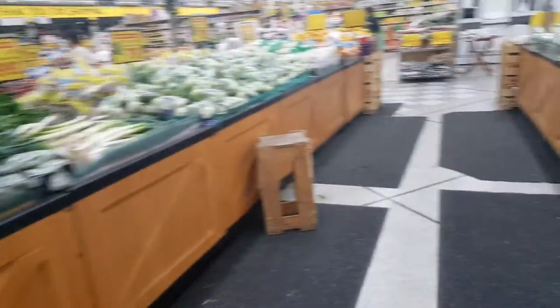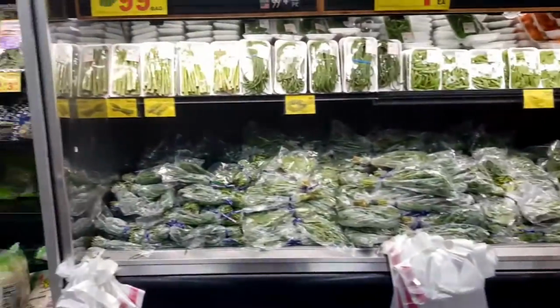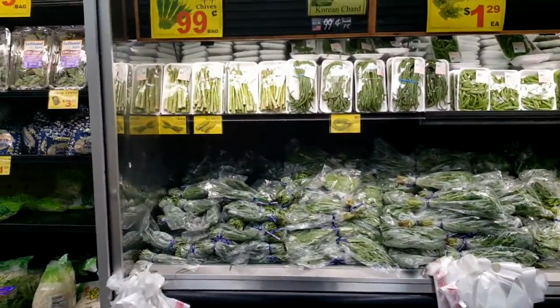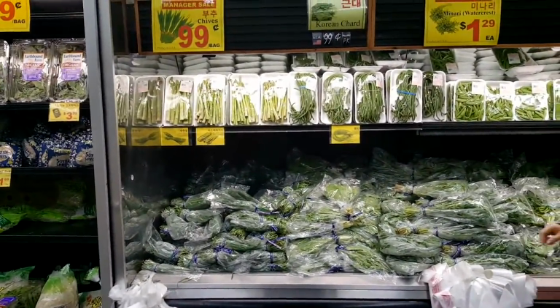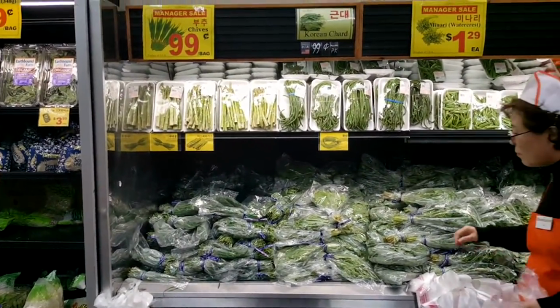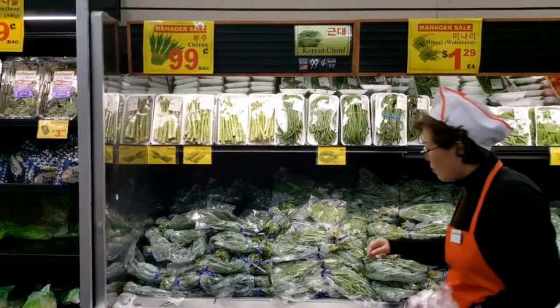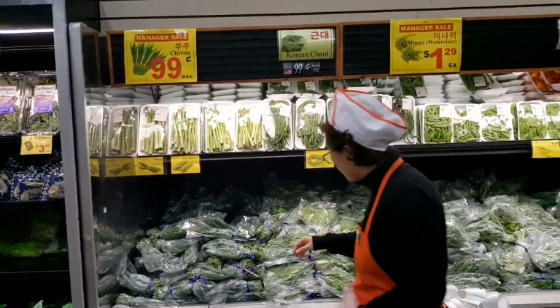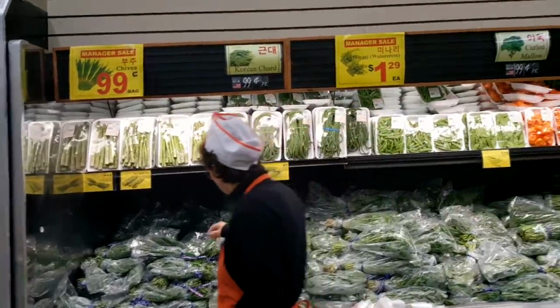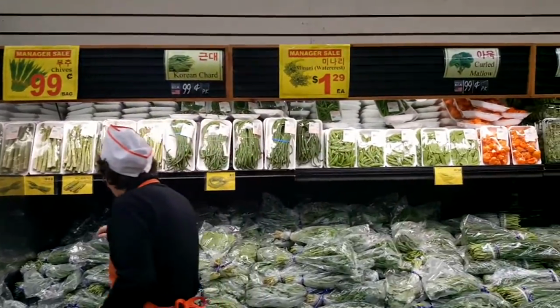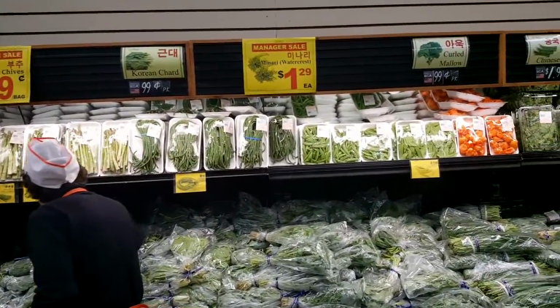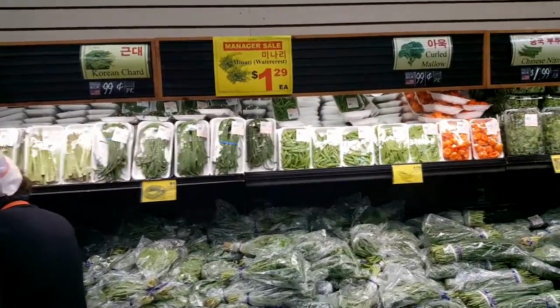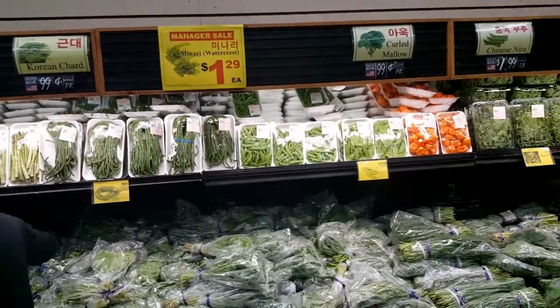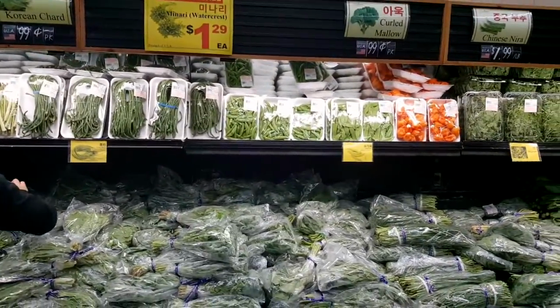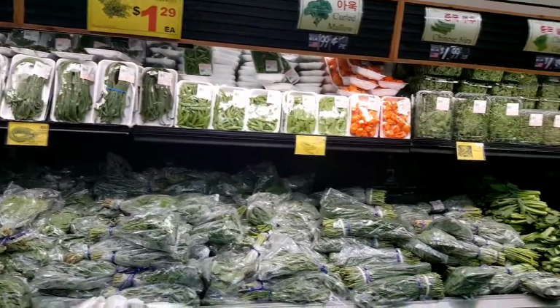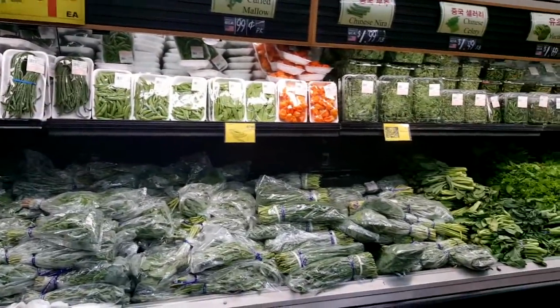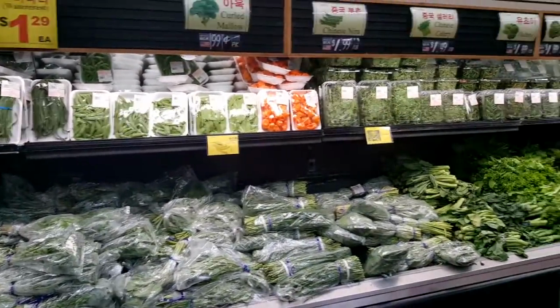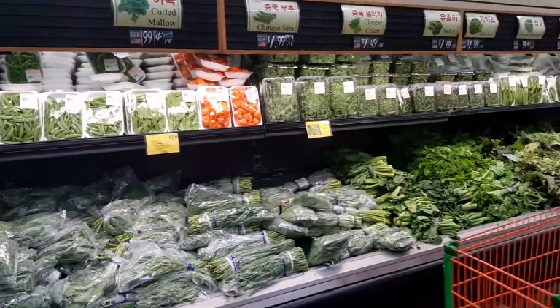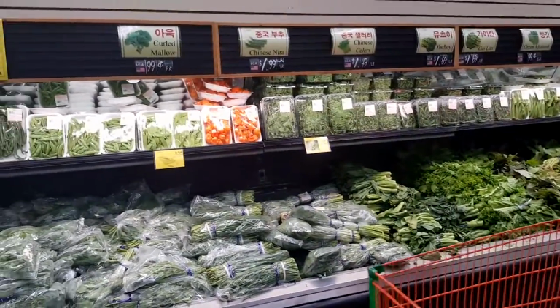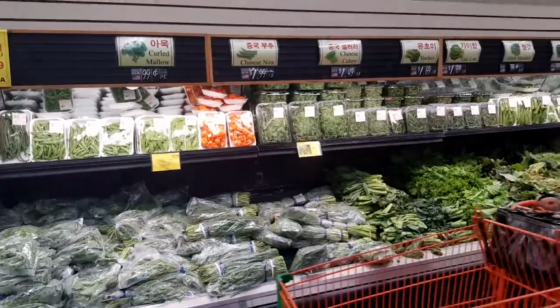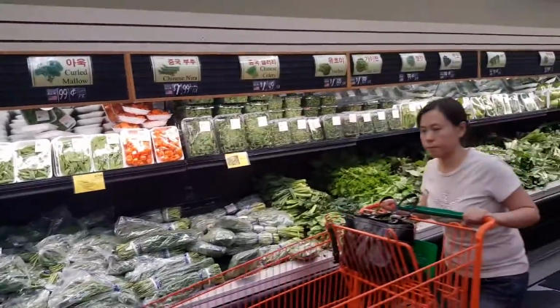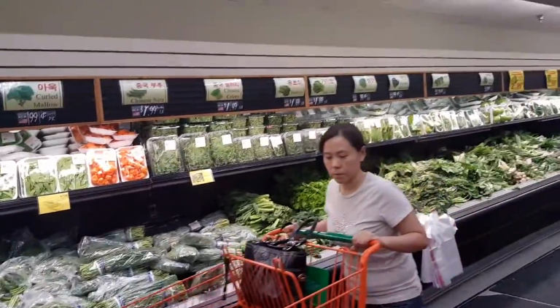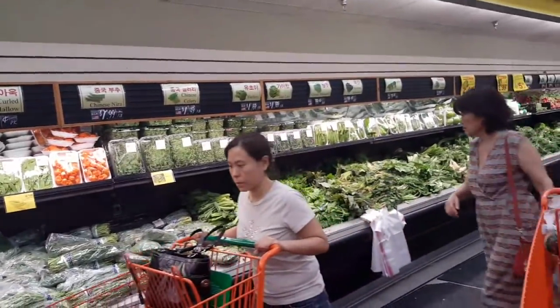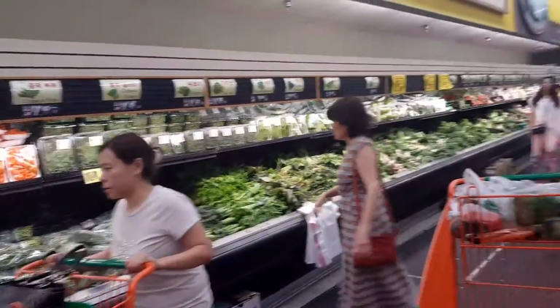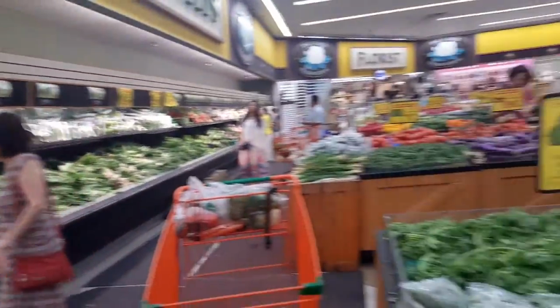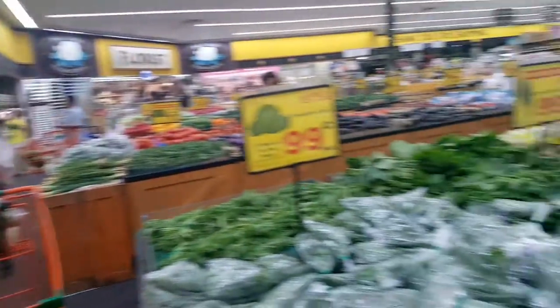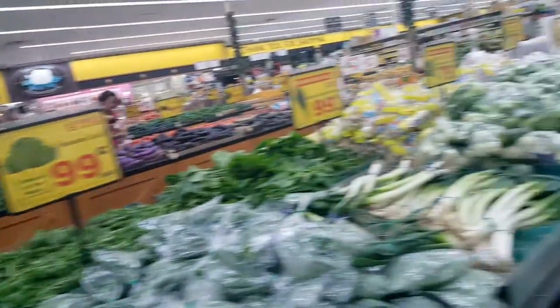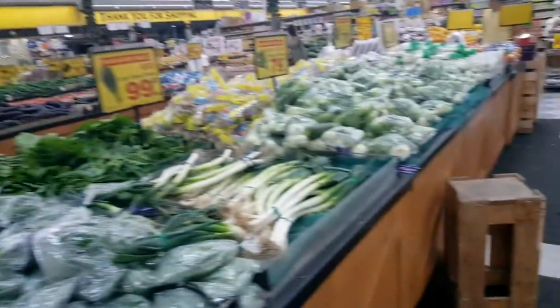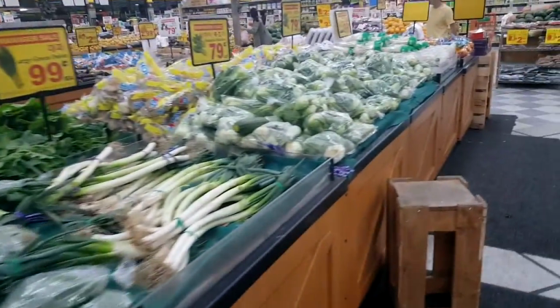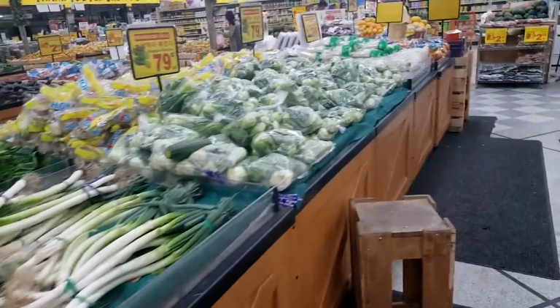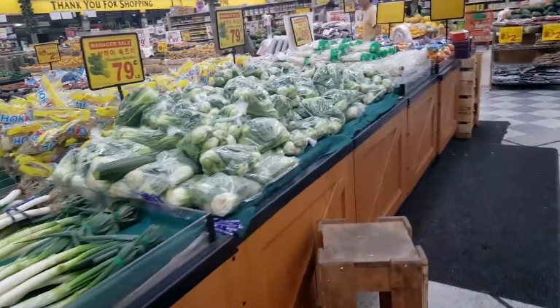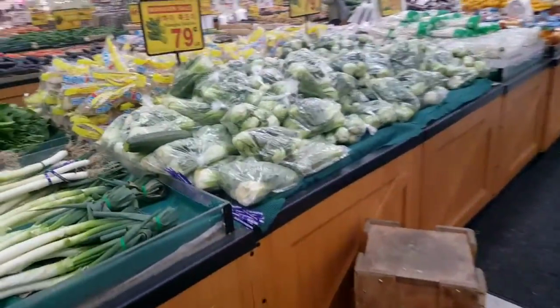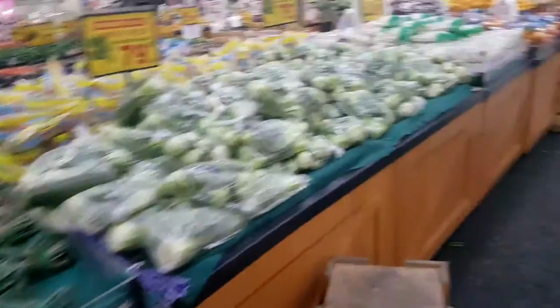All kinds of leaves that you don't find at American stores — watercress. You can find celery at American stores. Bok choy.